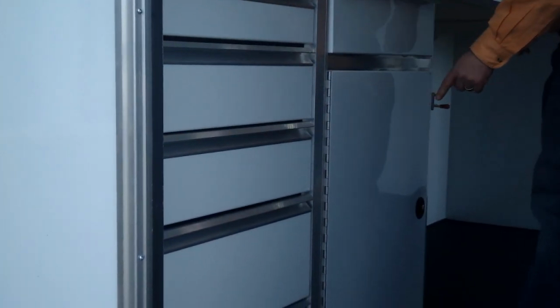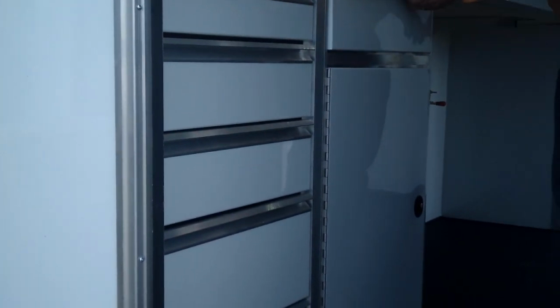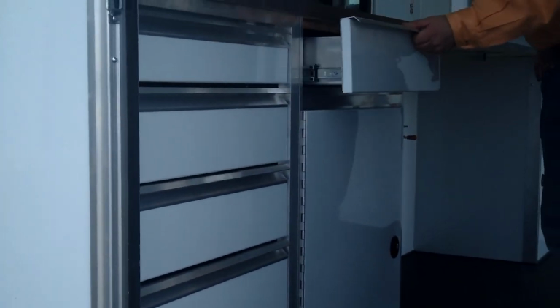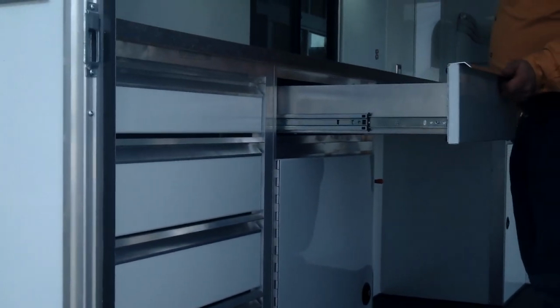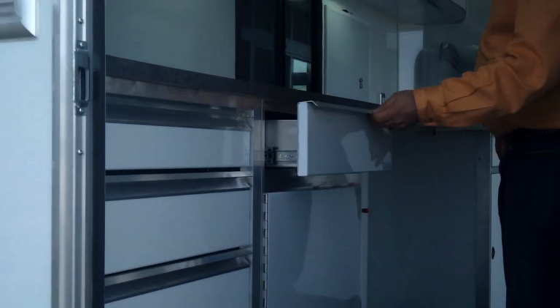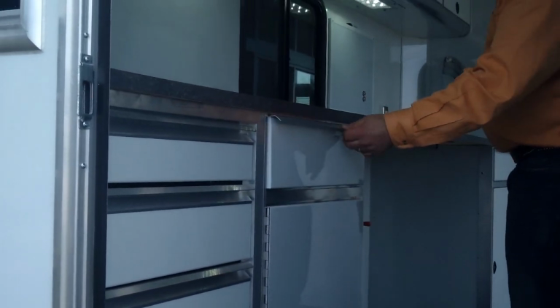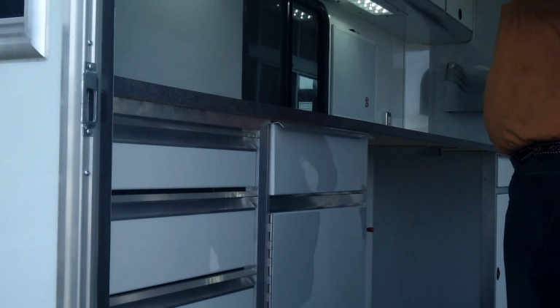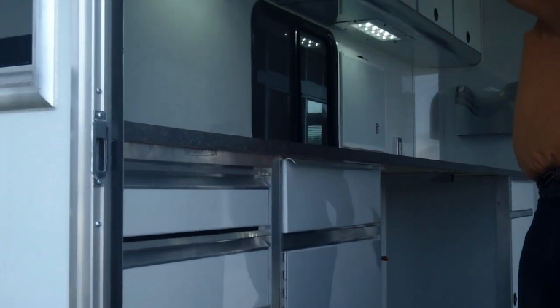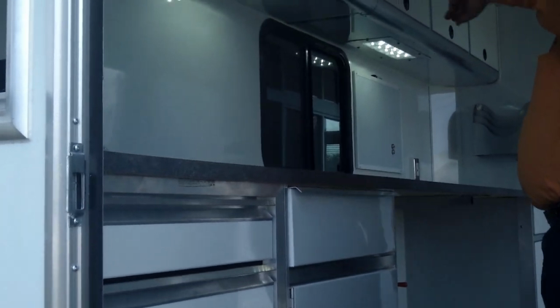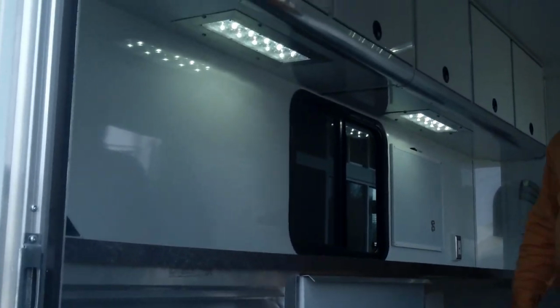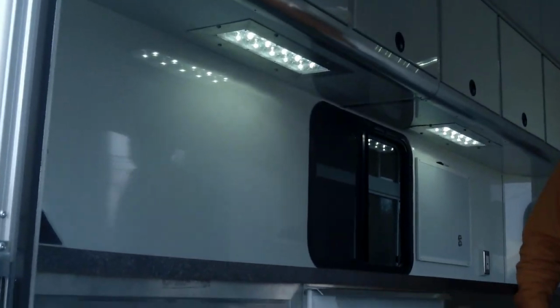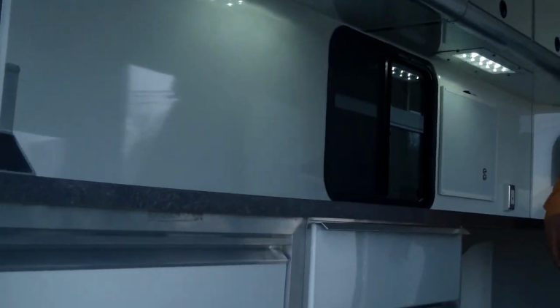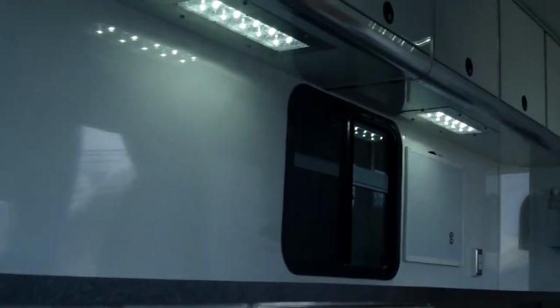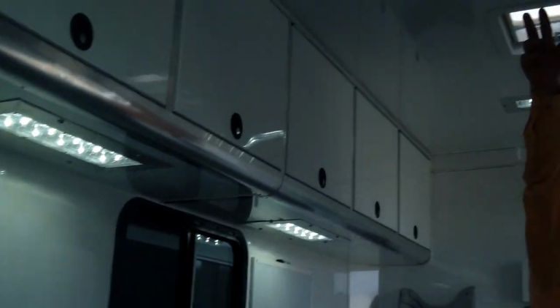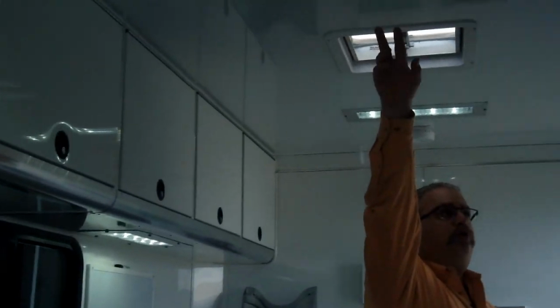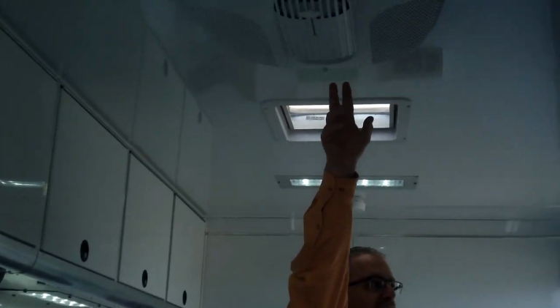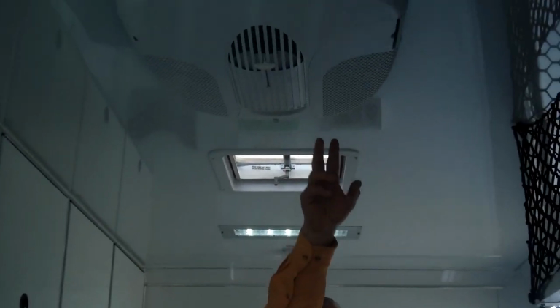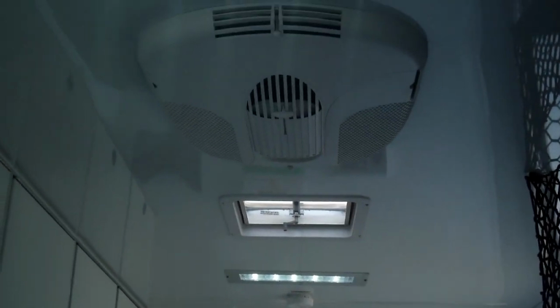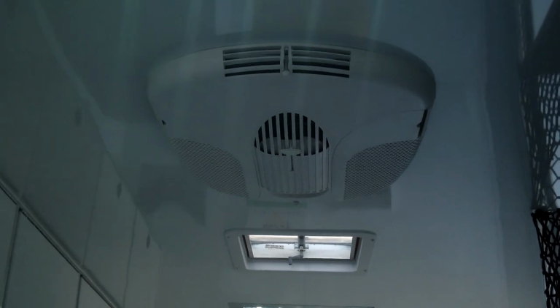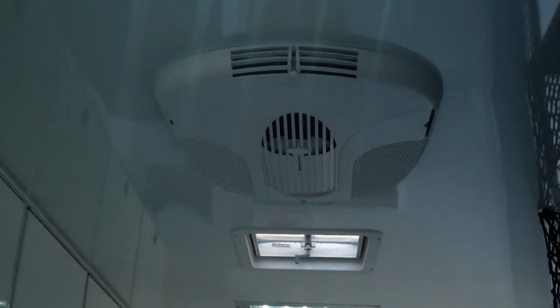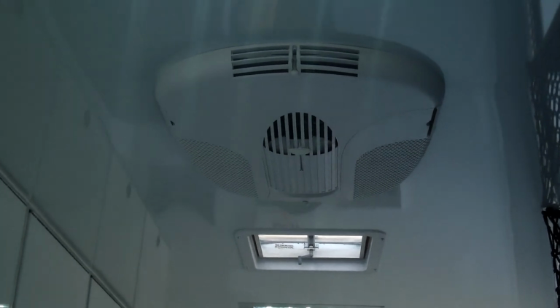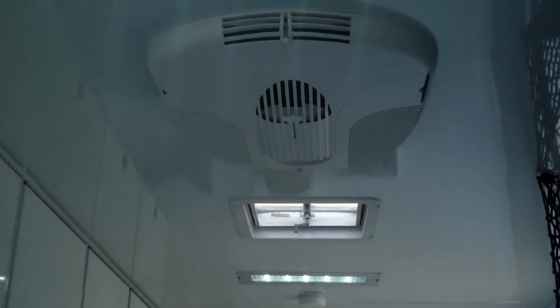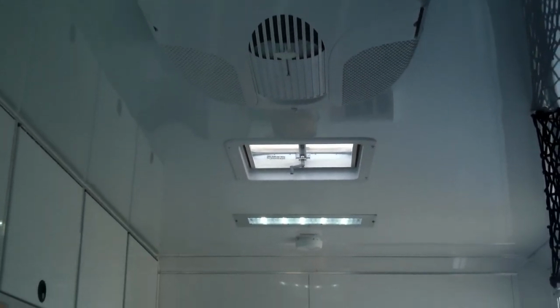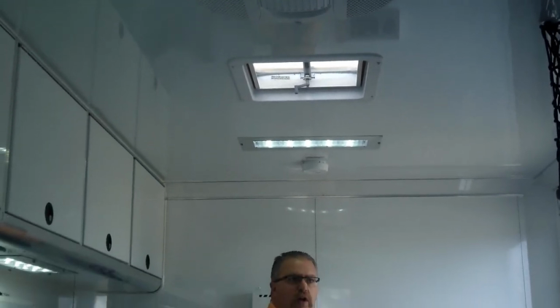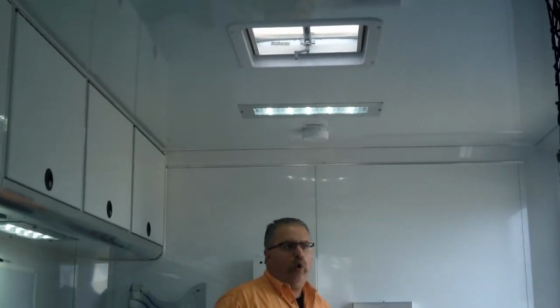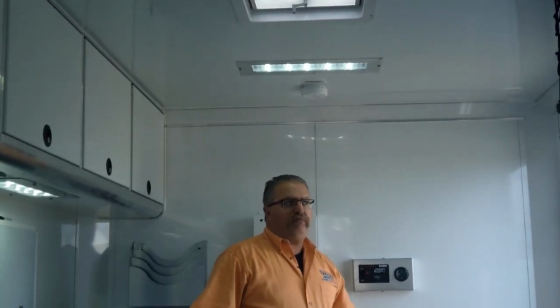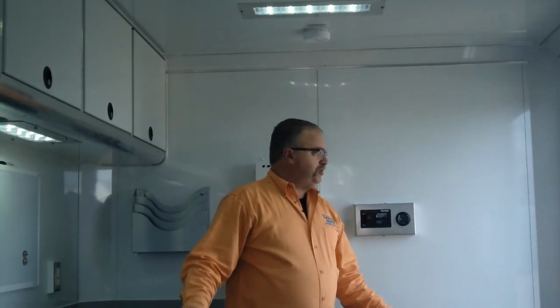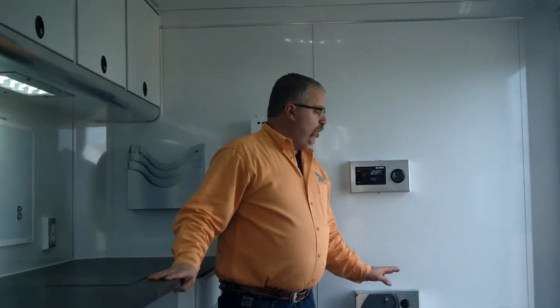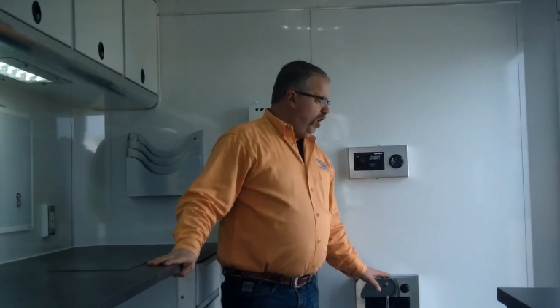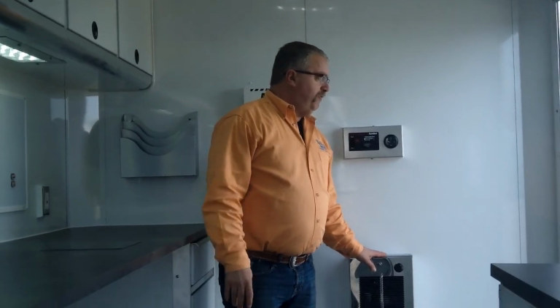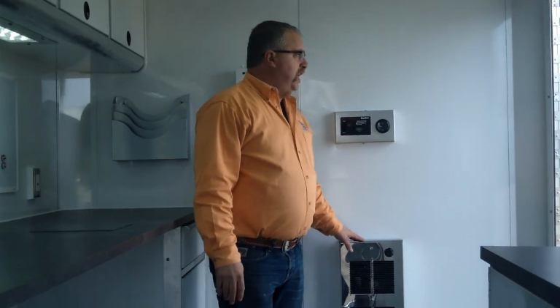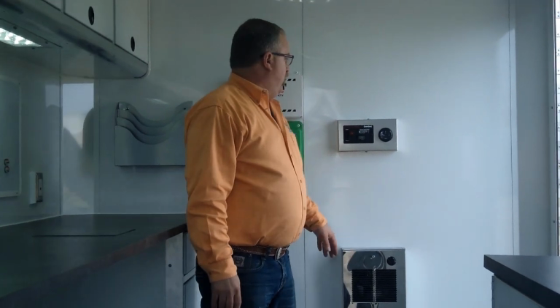There's all sorts of cabinet storage and overhead cabinets. It's climate controlled with air conditioning and an electric heater, all running off the generator.